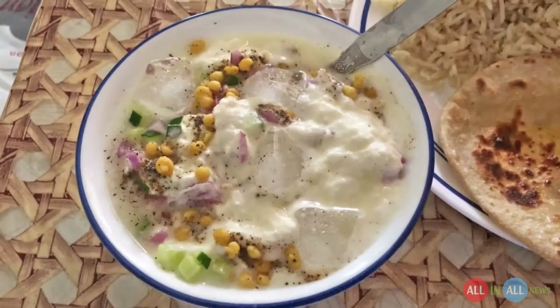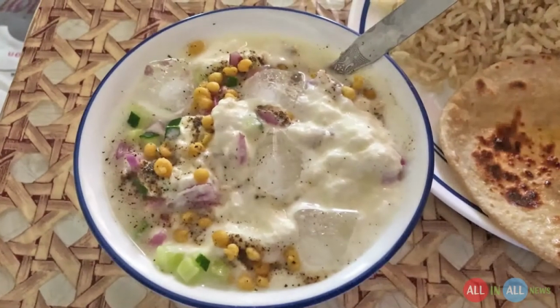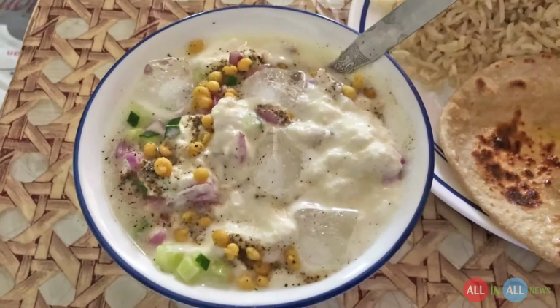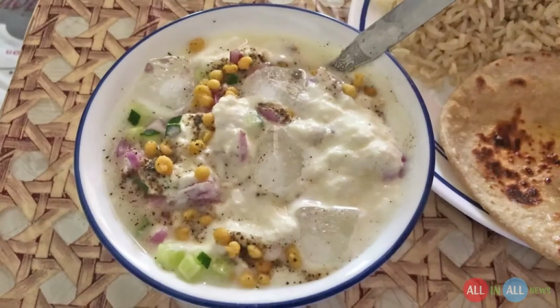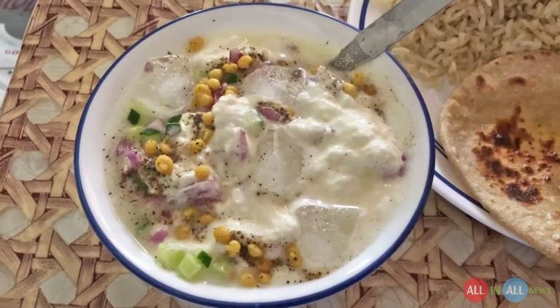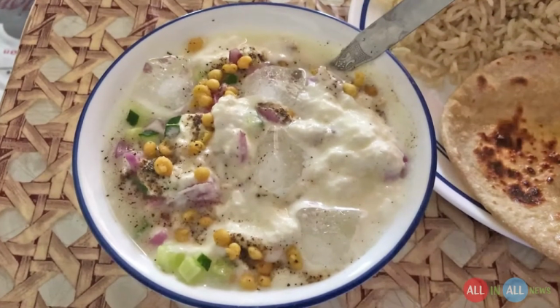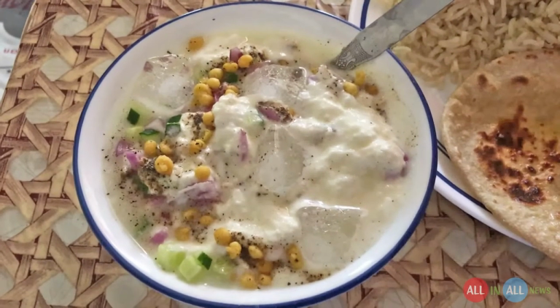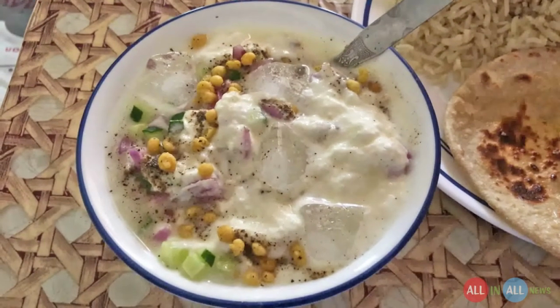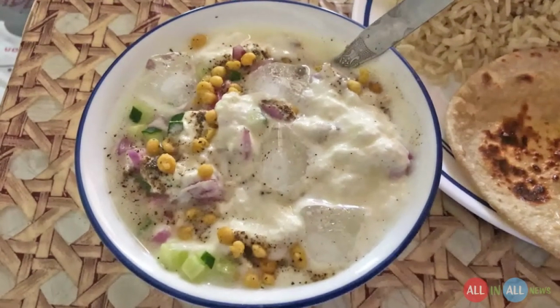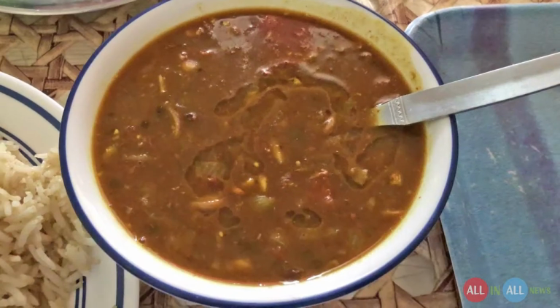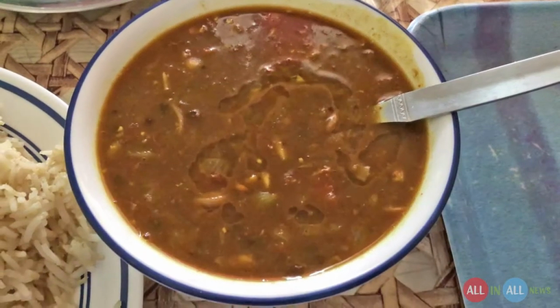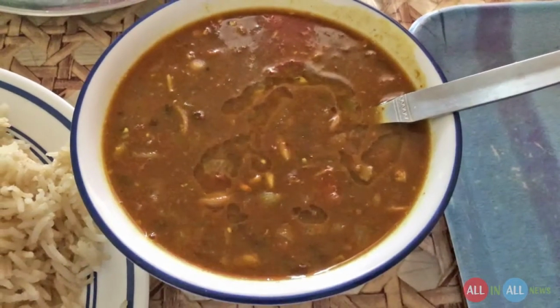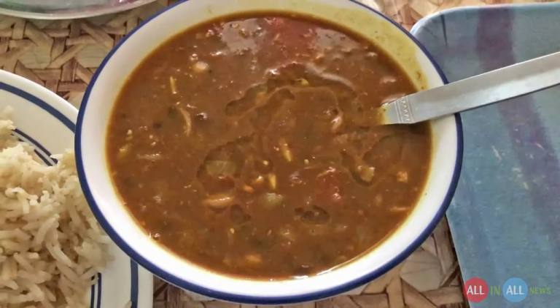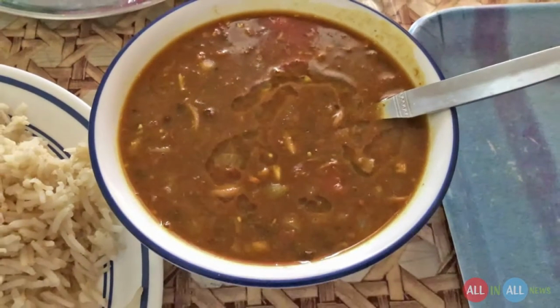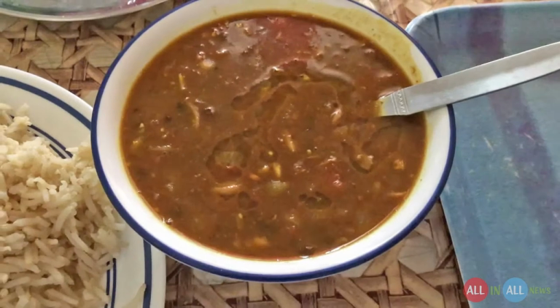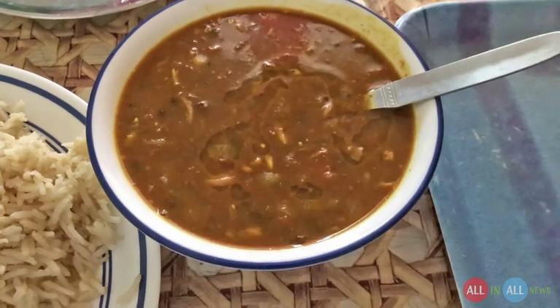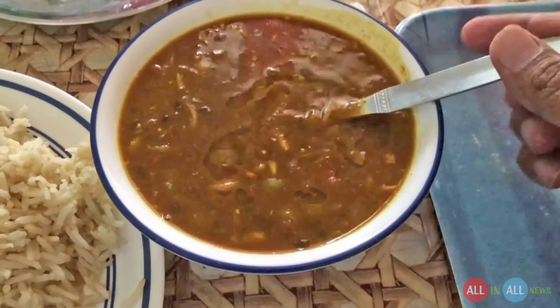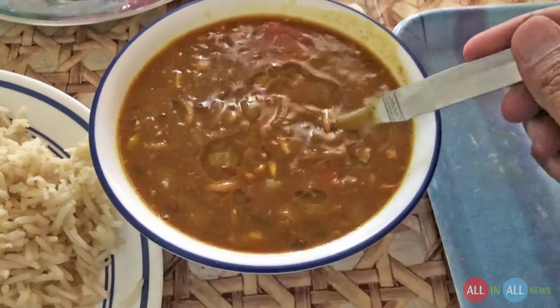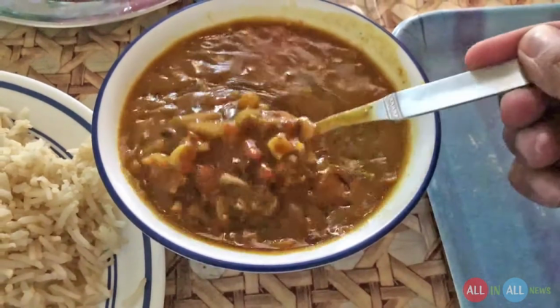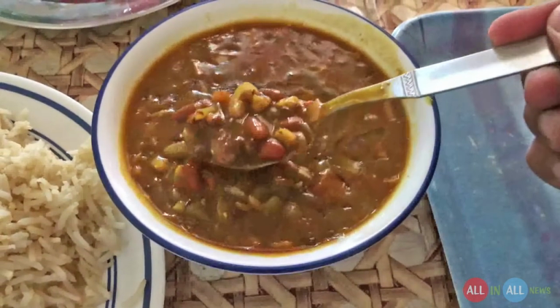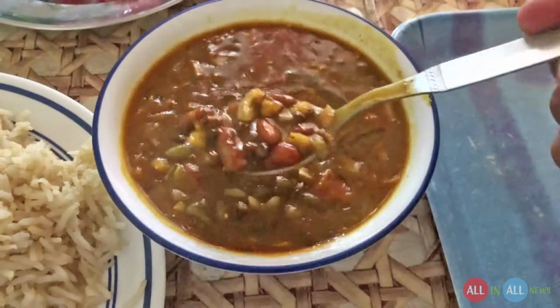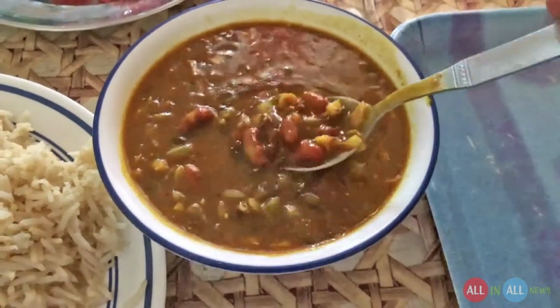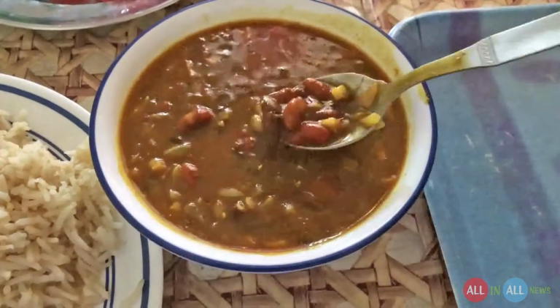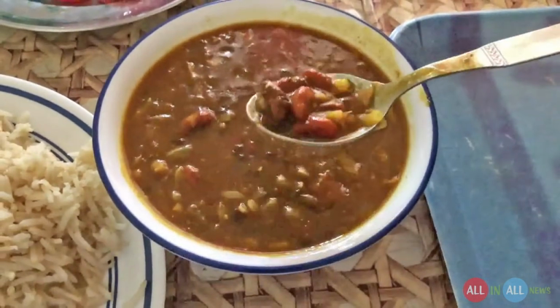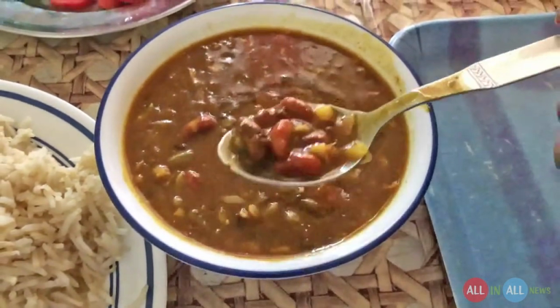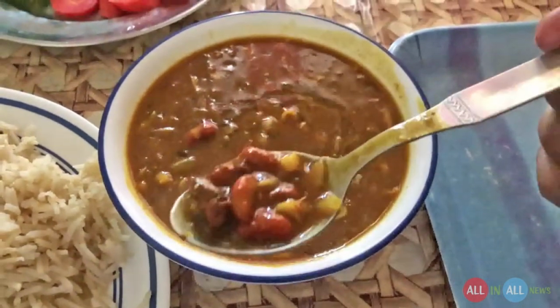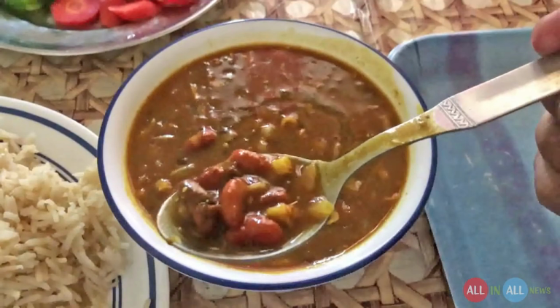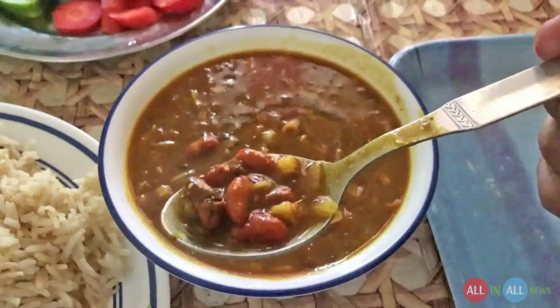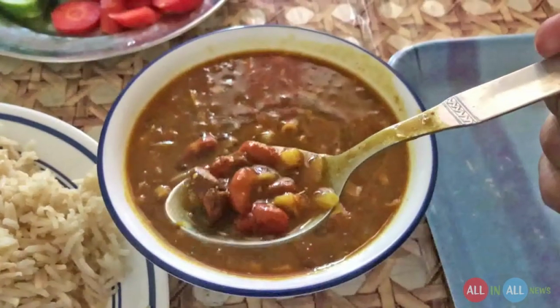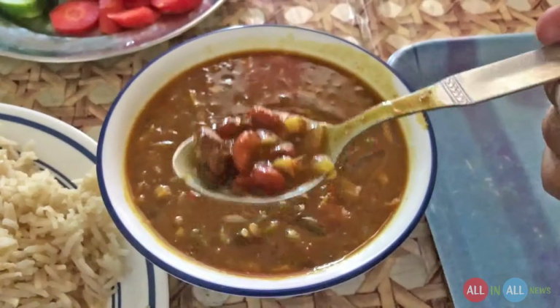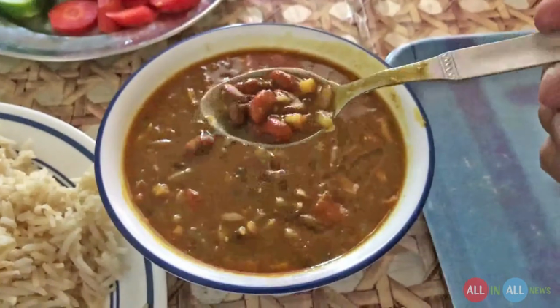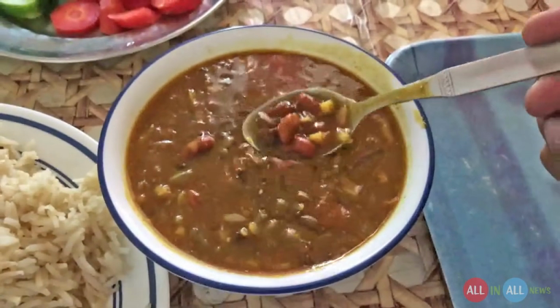The yogurt has cucumber, onion, capsicum, and some ice. I love ice in yogurt. It's ma rajma dal with a topping of clarified butter, and it consists of beans and dal — that is called ma rajma dal.